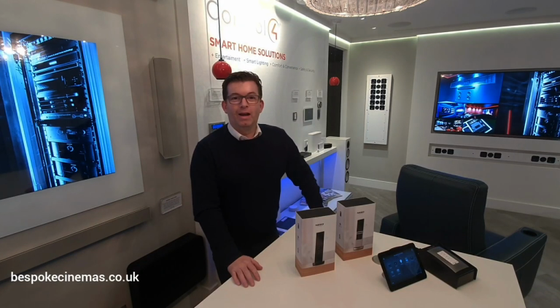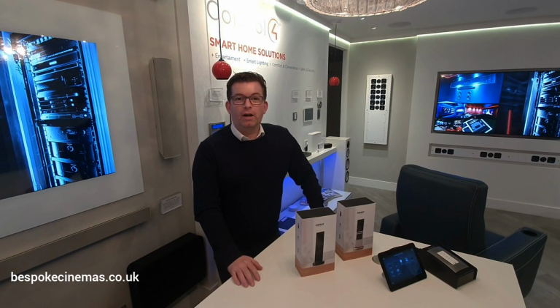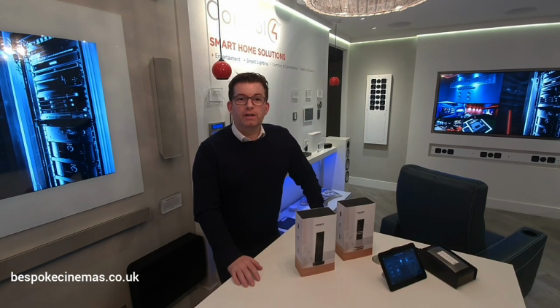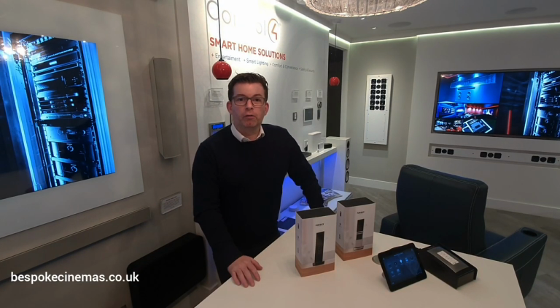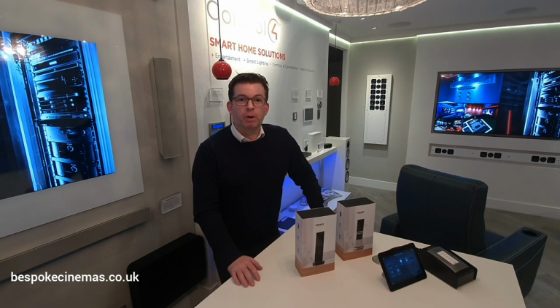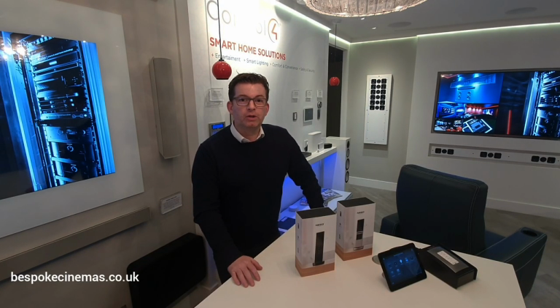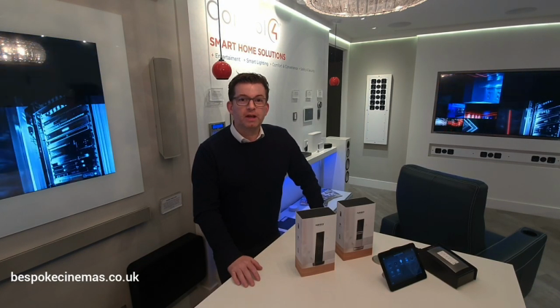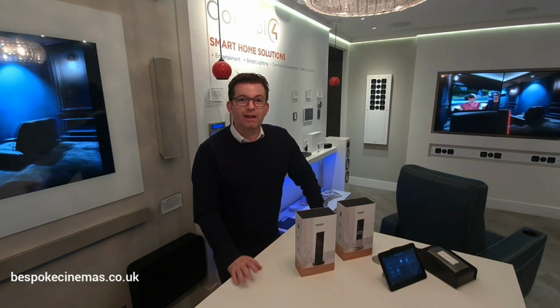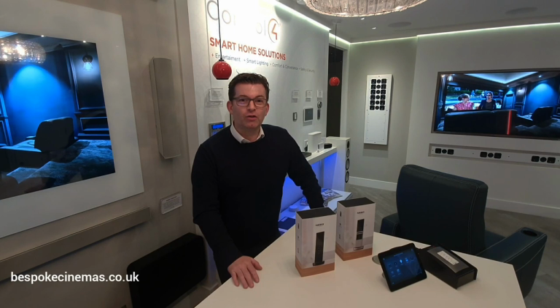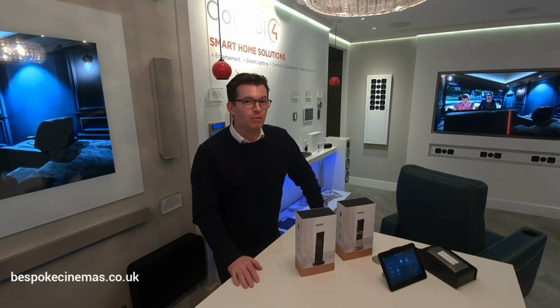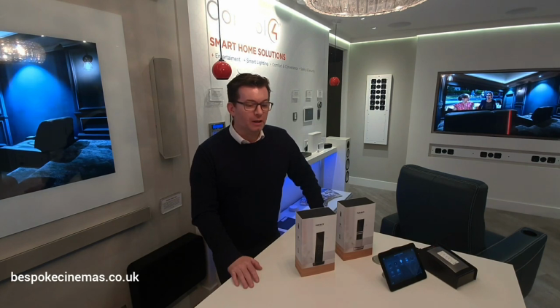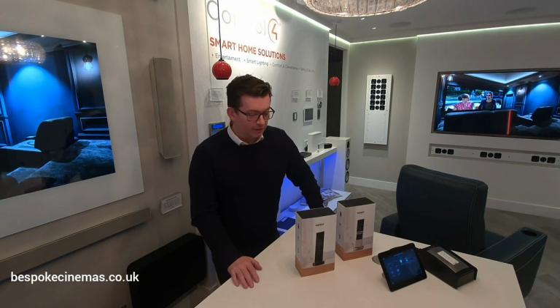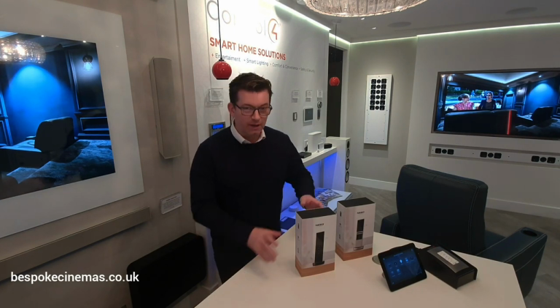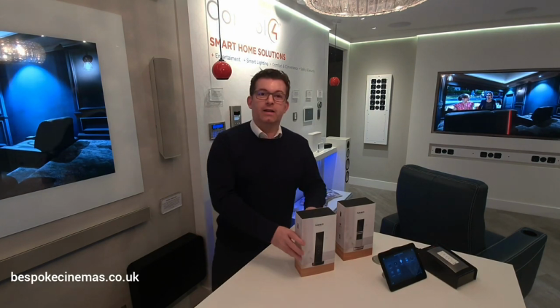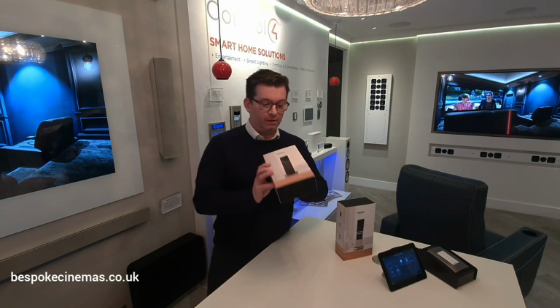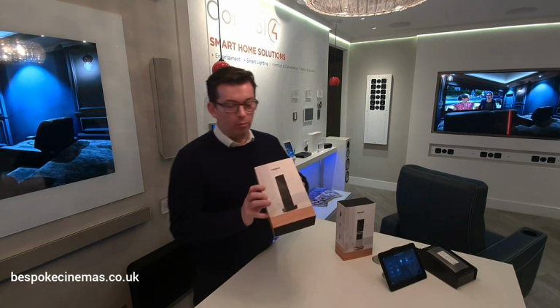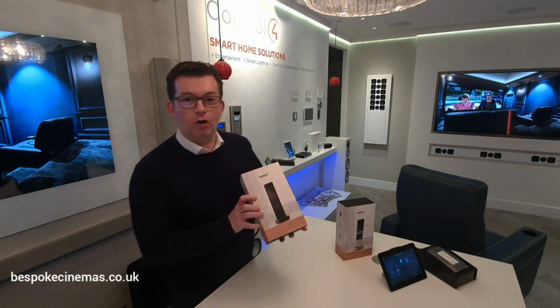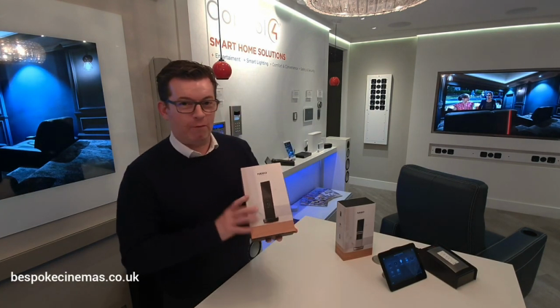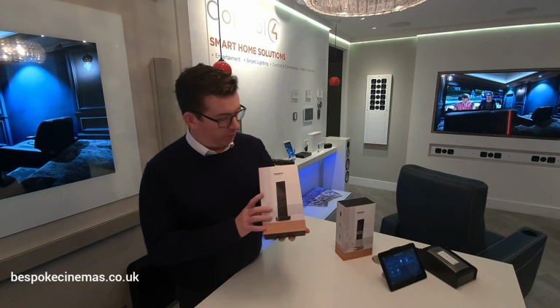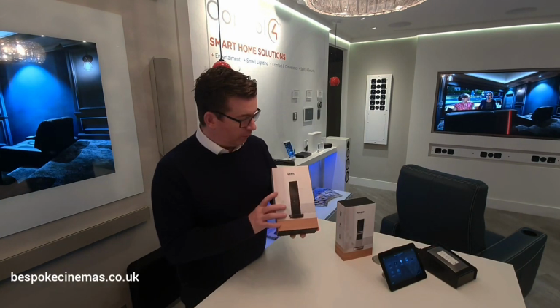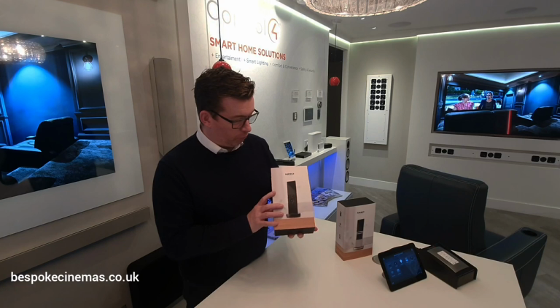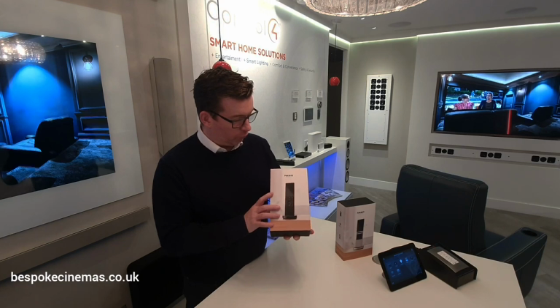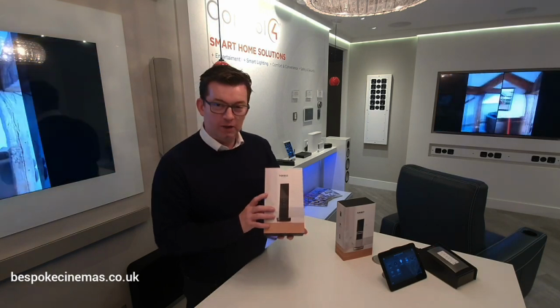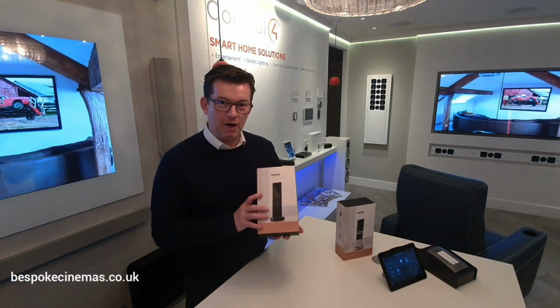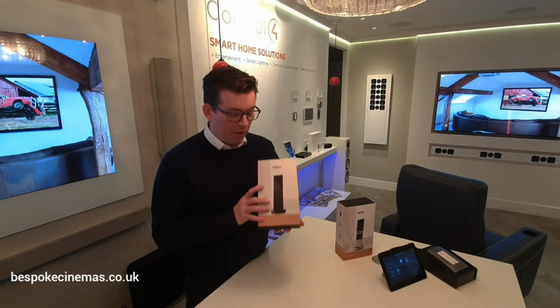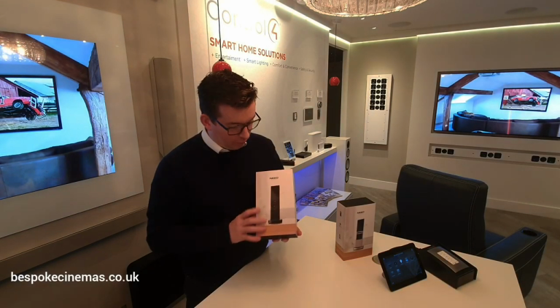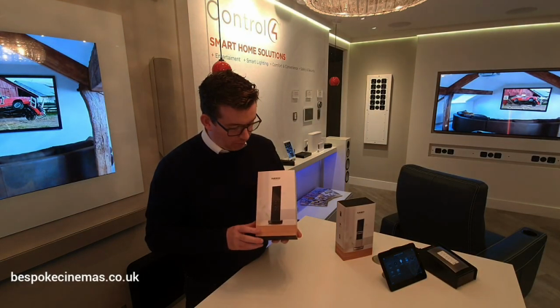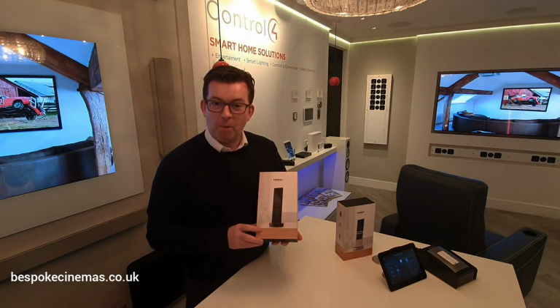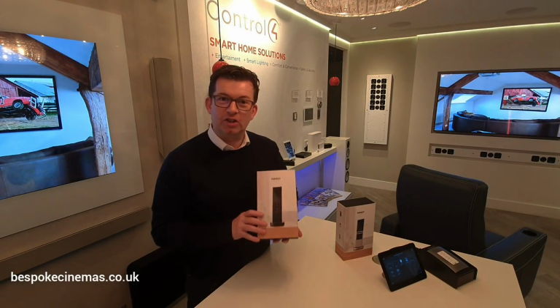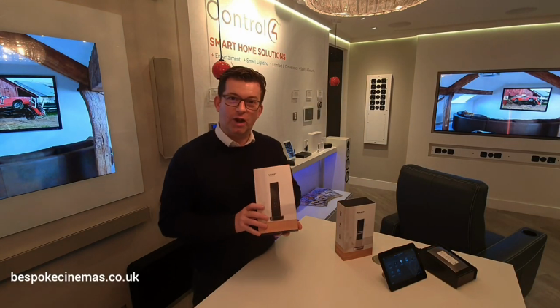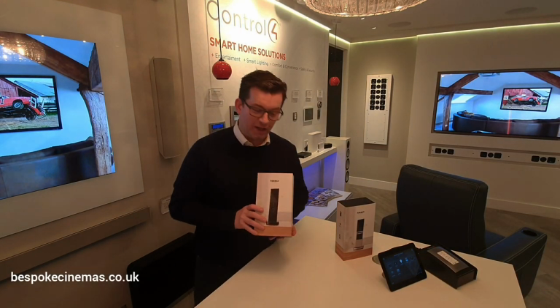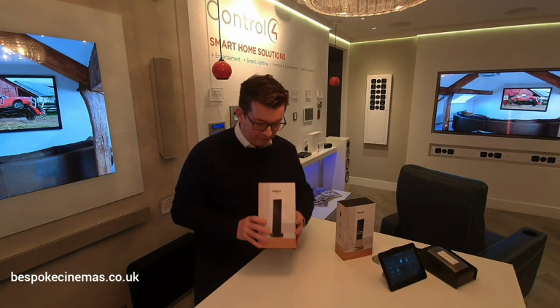Hi guys, it's Gifford from Bespoke Home Cinemas. I'd like to show you something really exciting today. This is the new remote control that everybody's been waiting for from Control 4. It's called the Neo. It's a little bit of an unboxing to show you how this gets set up.